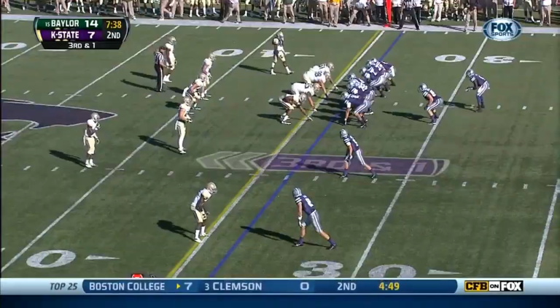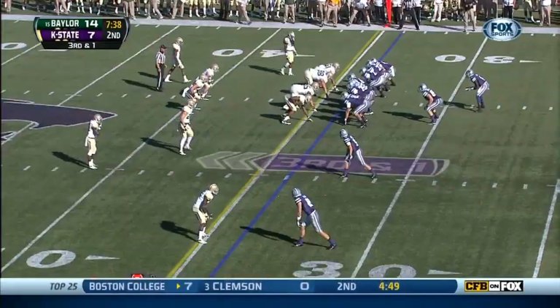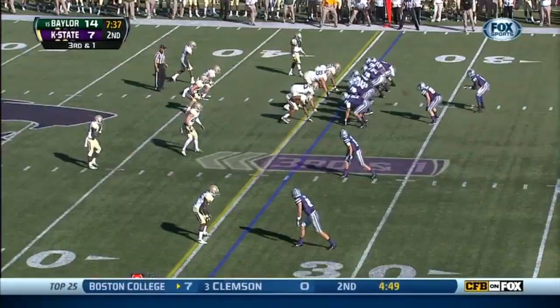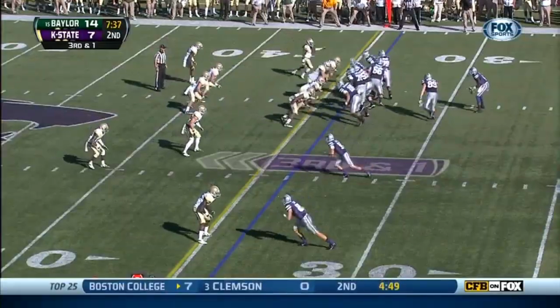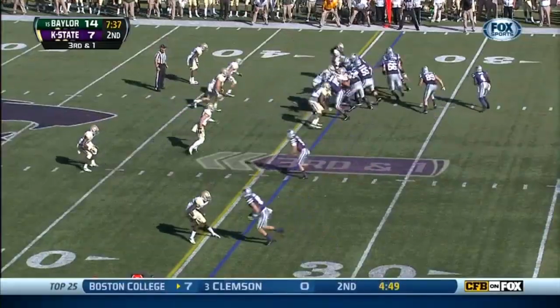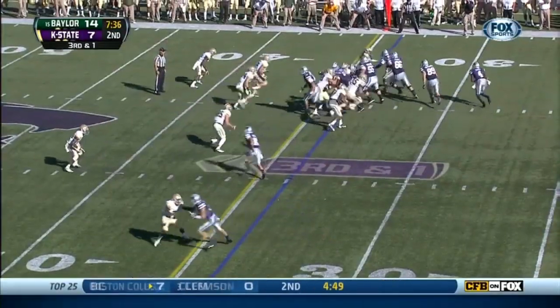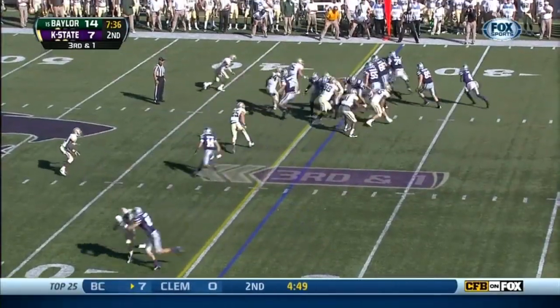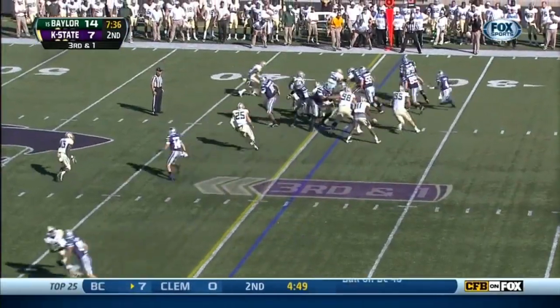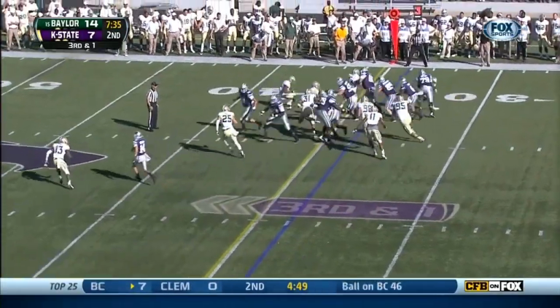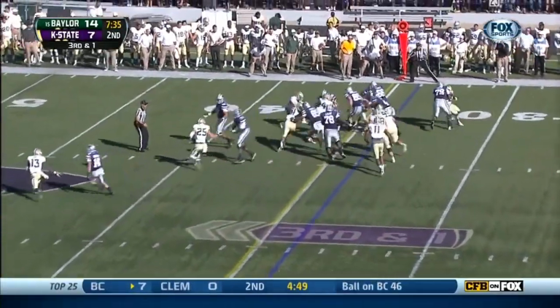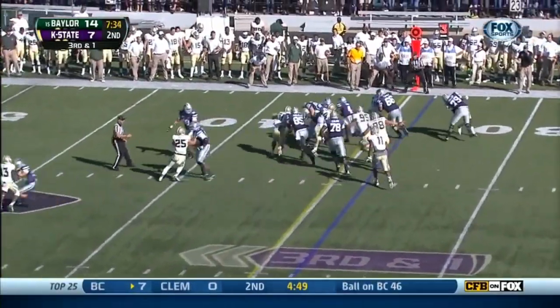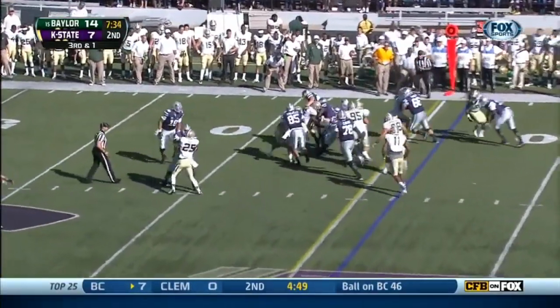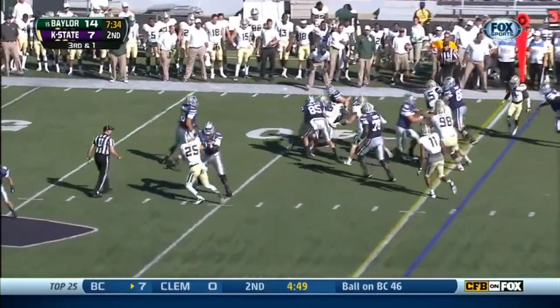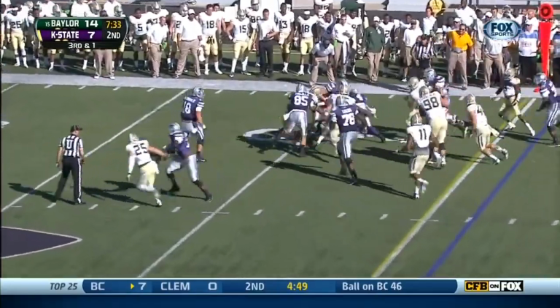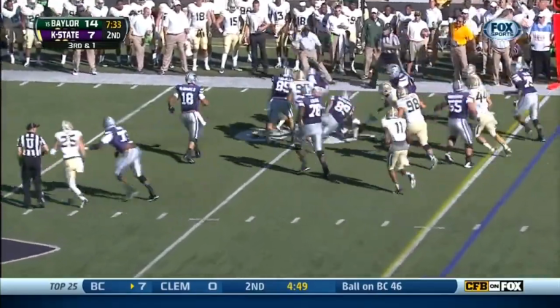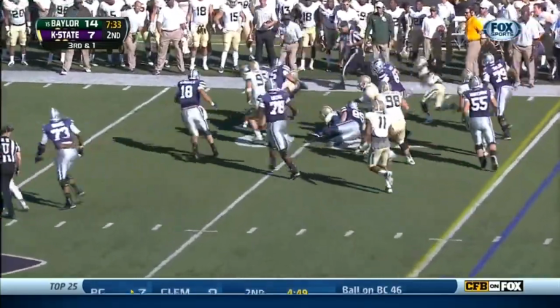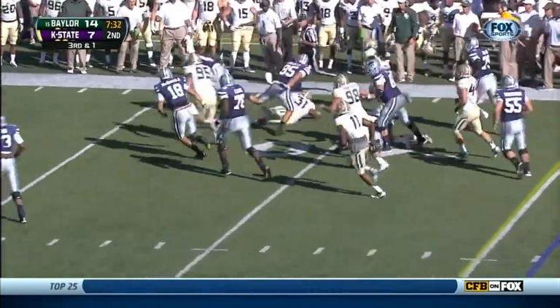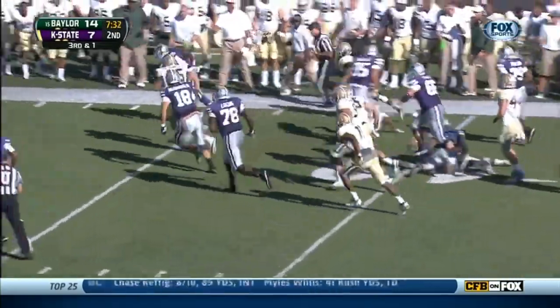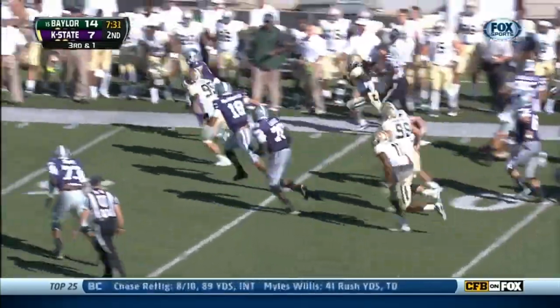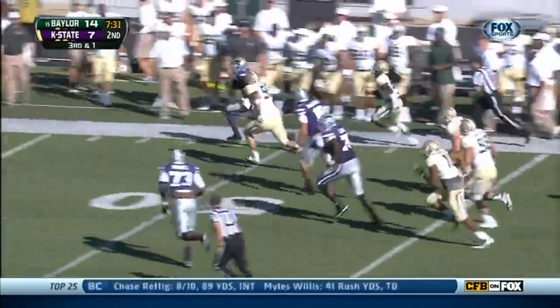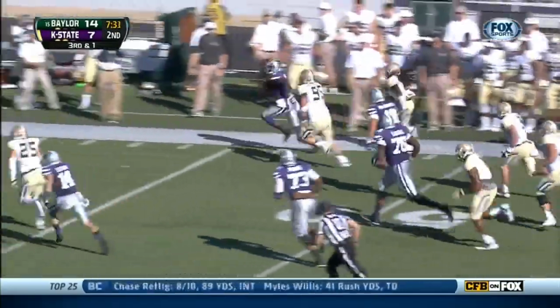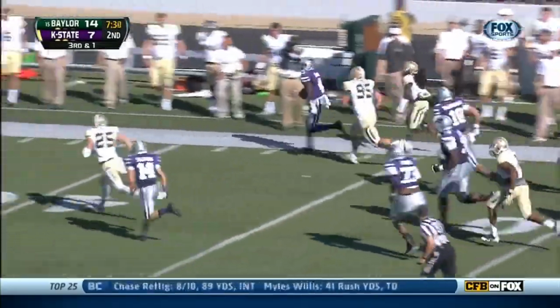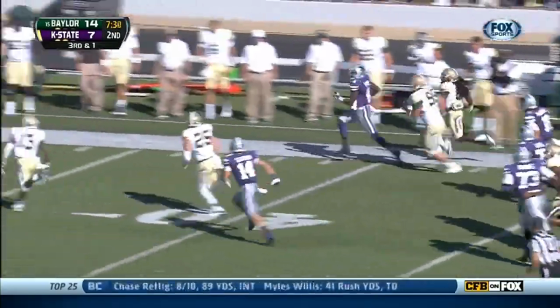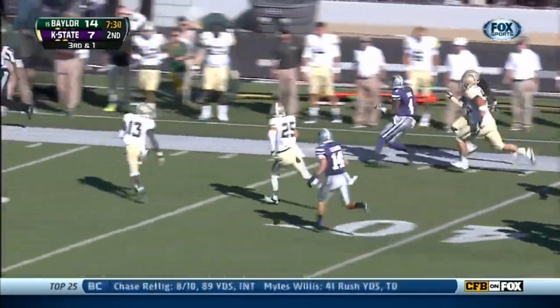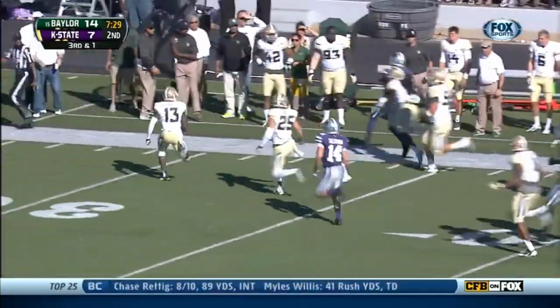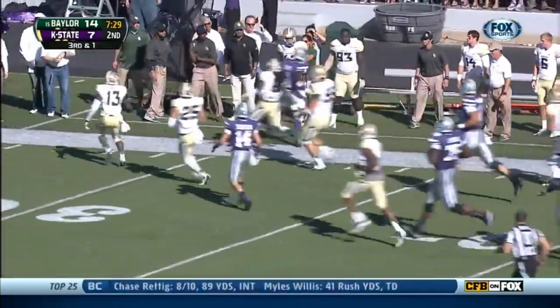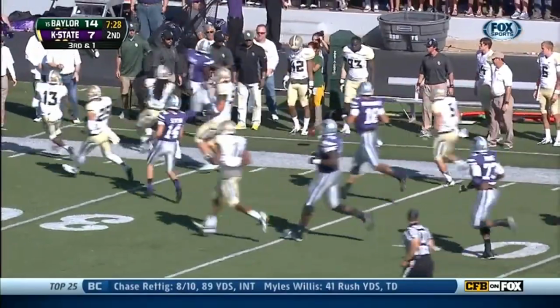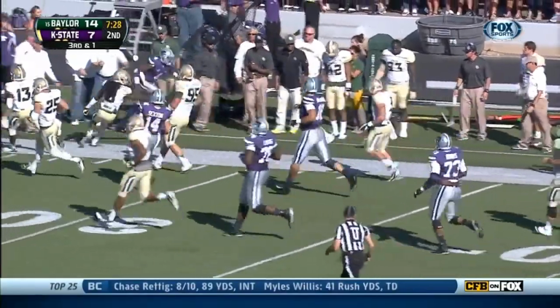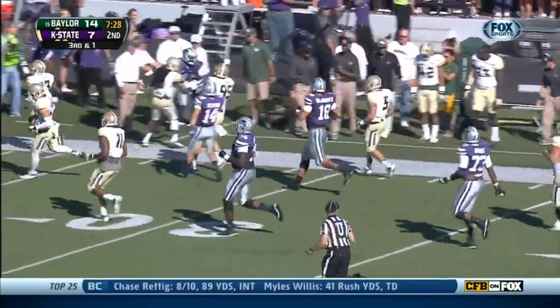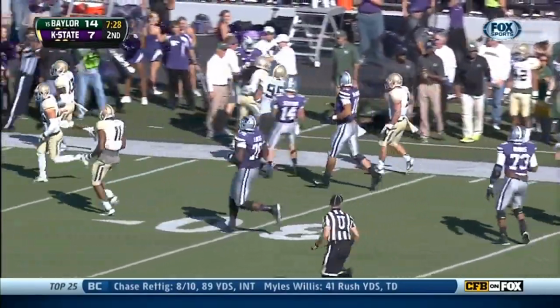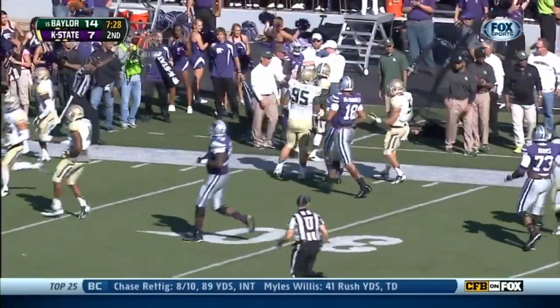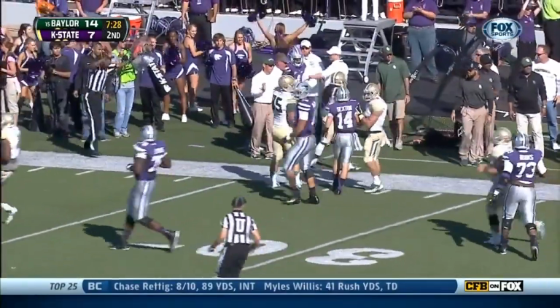Big third down here for Kansas State. Sams reads it off the right side, finds the first down and more. Watch out, here he goes — 30, 35-yard line. Bumped out of bounds.